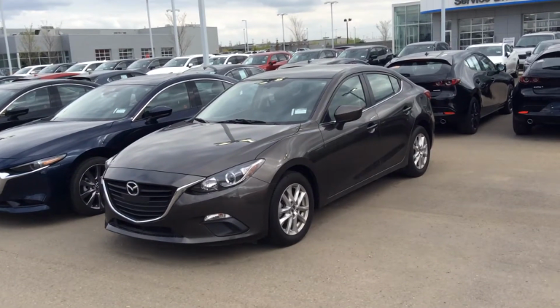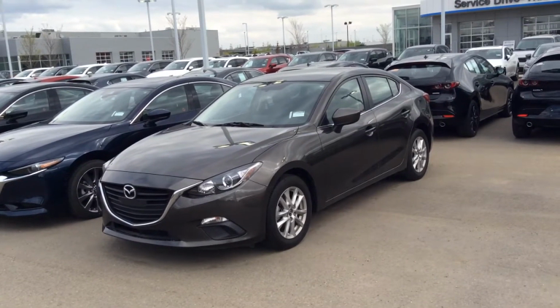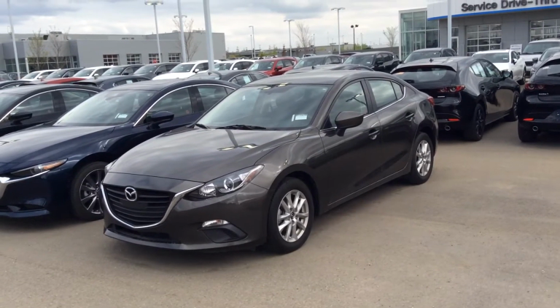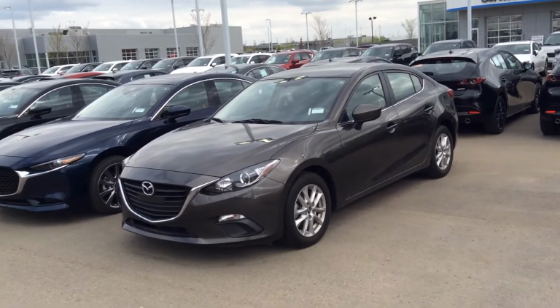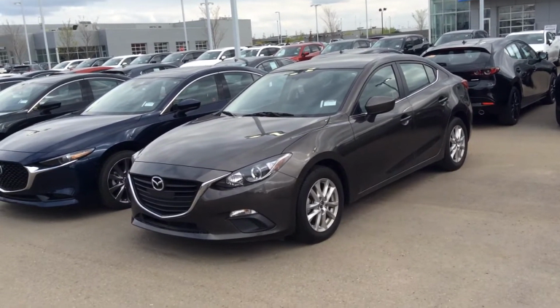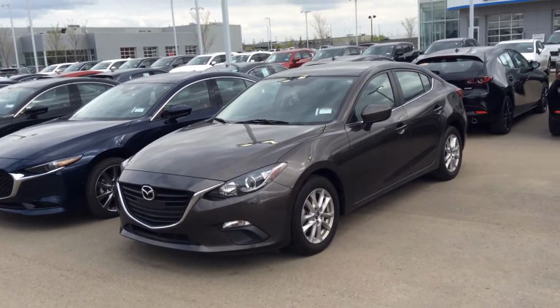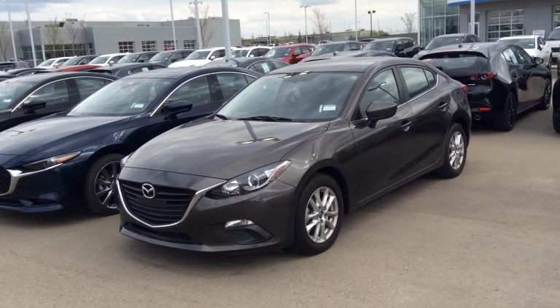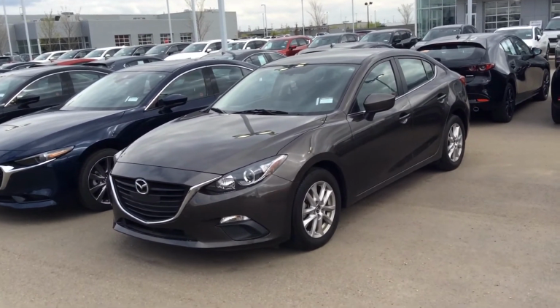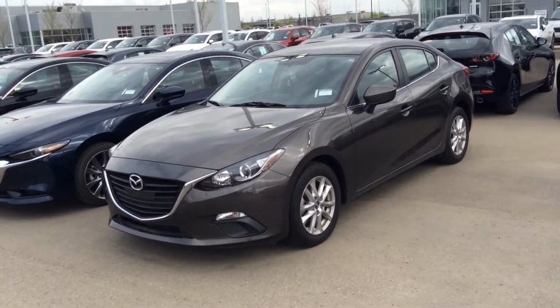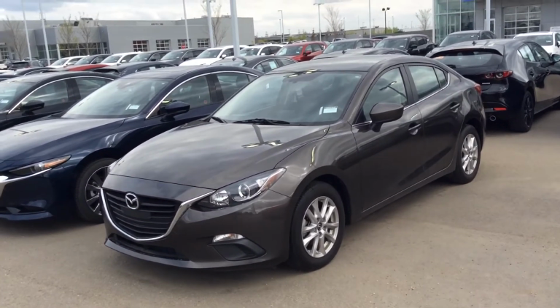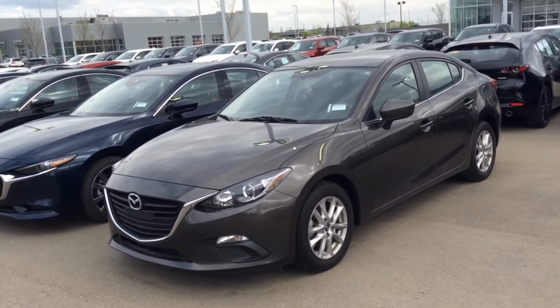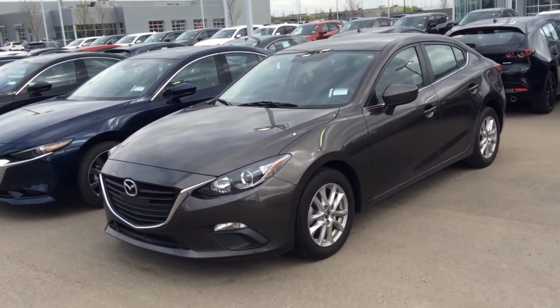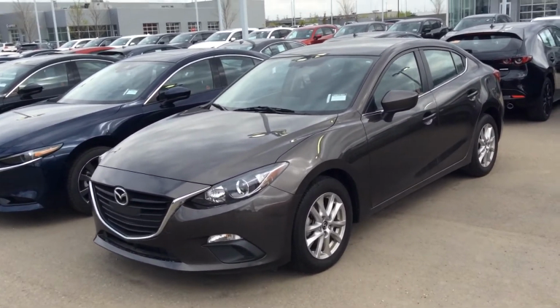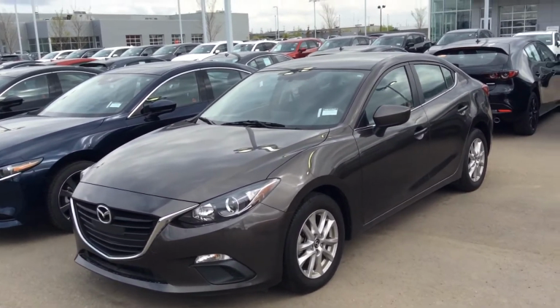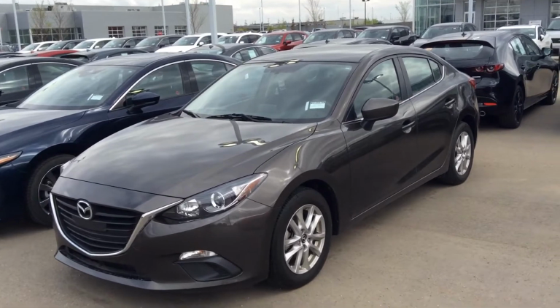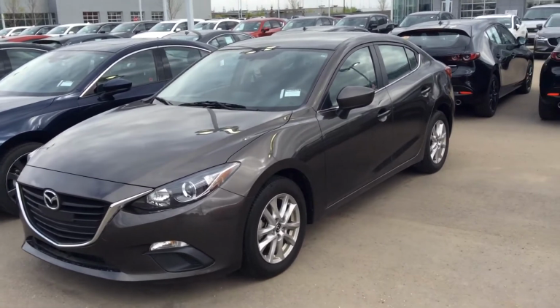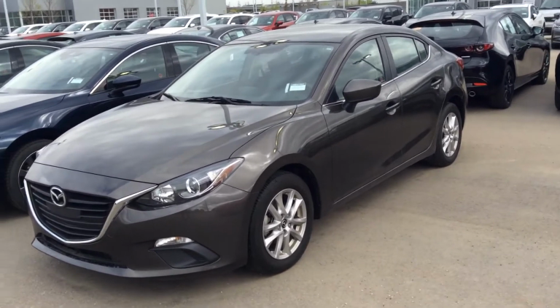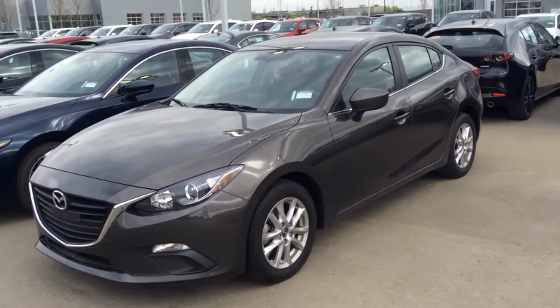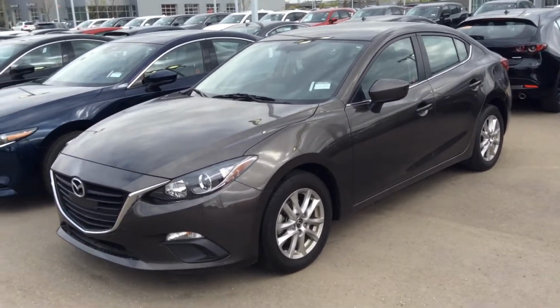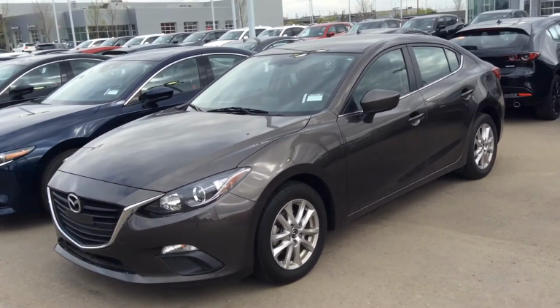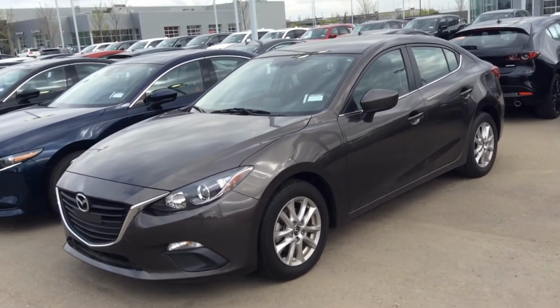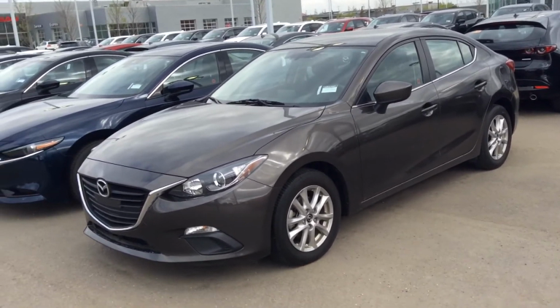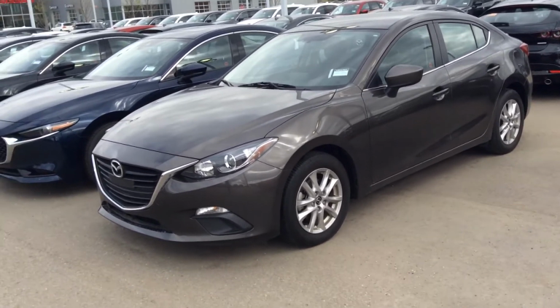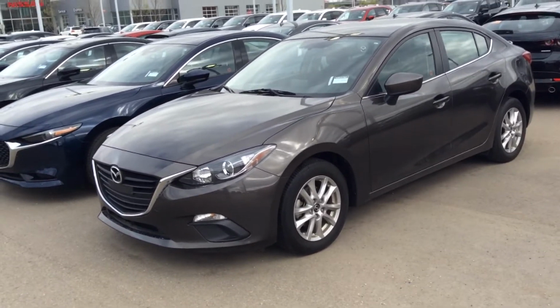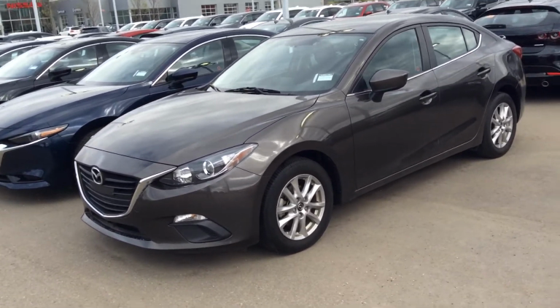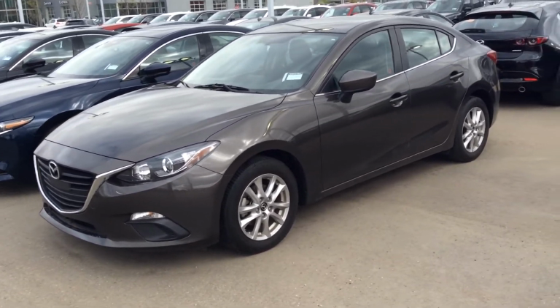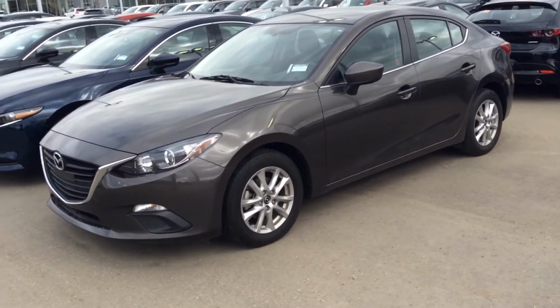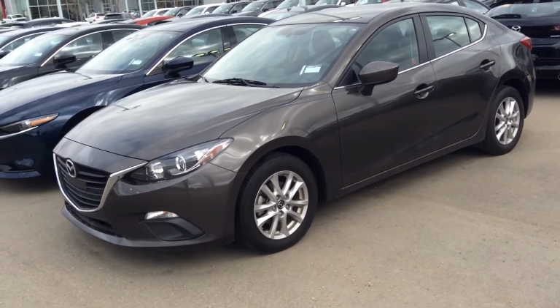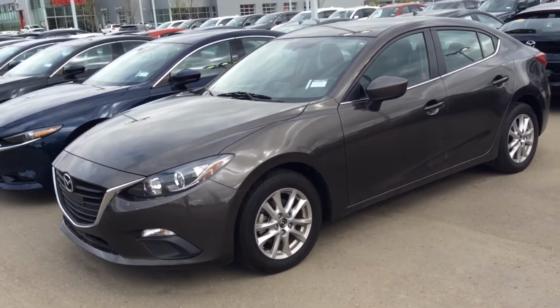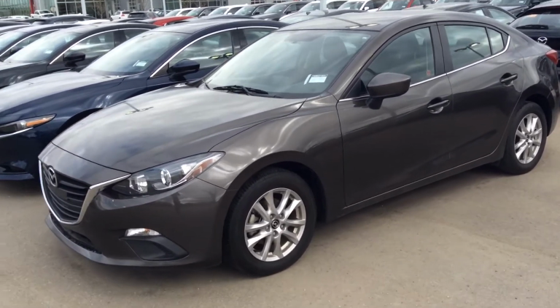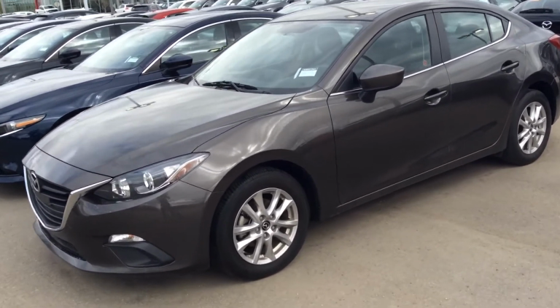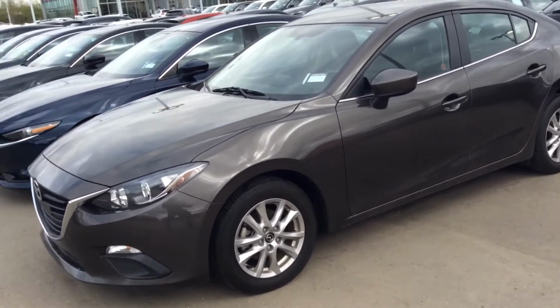Hey there, this is Nav from LA Mazda. This is the 2016 Mazda 3 that you looked at online. I just wanted to go over the condition of the vehicle and some of the options that come with it.